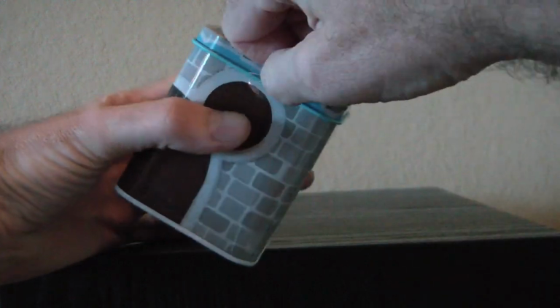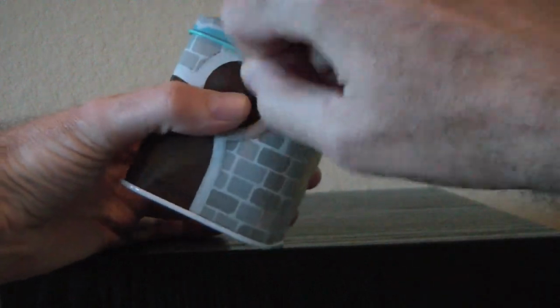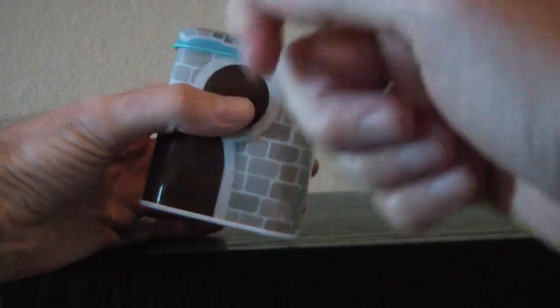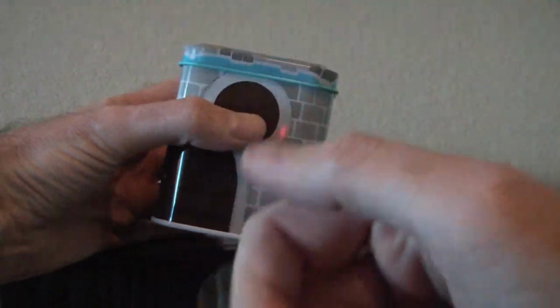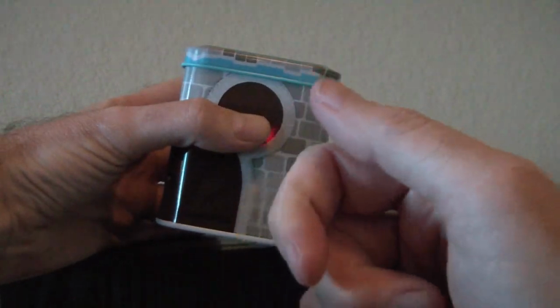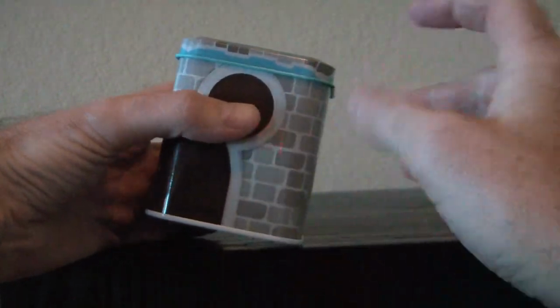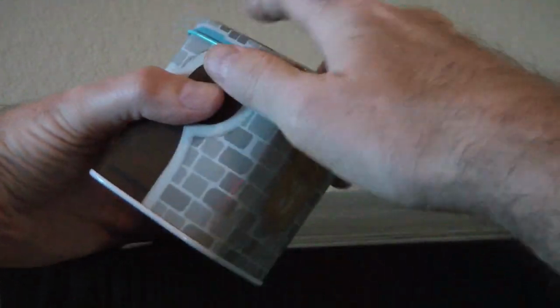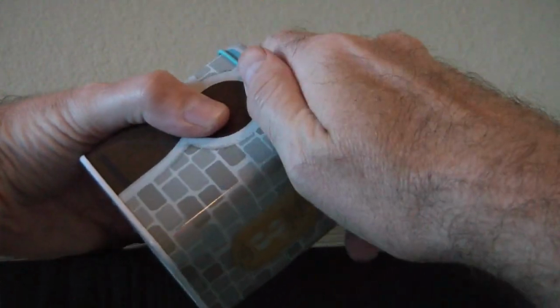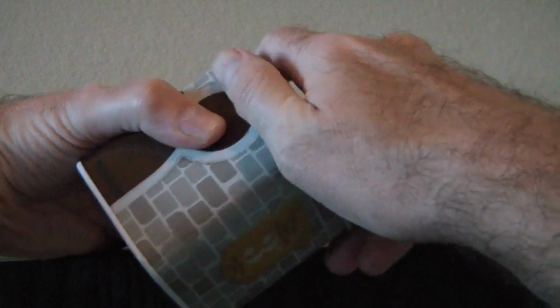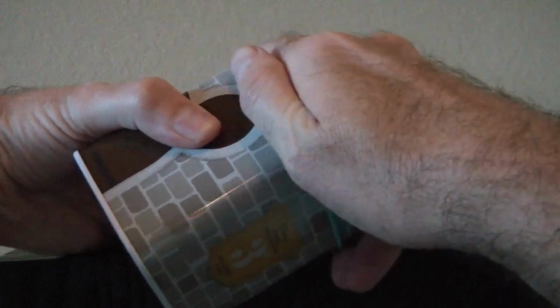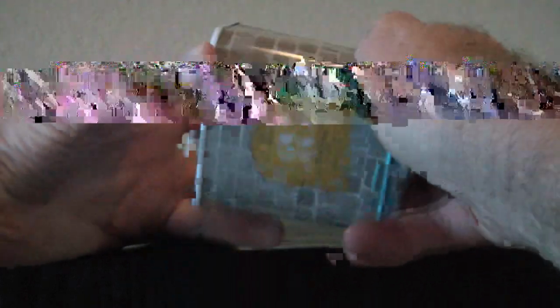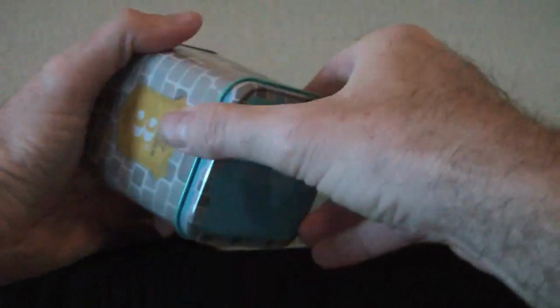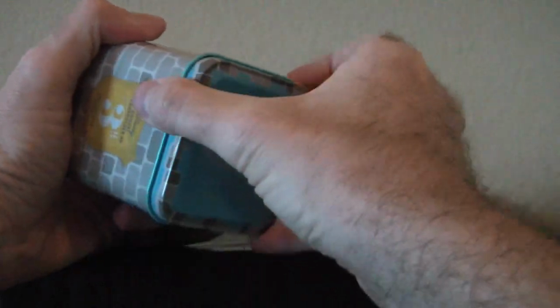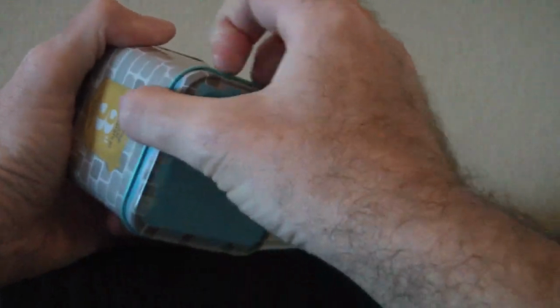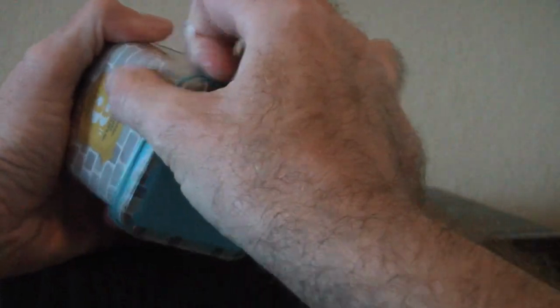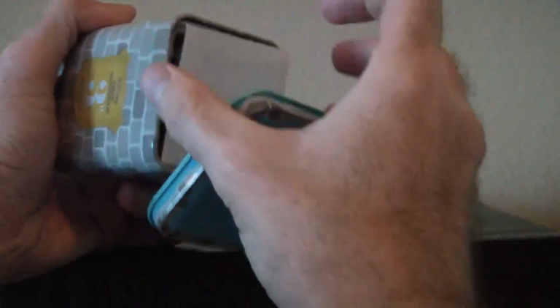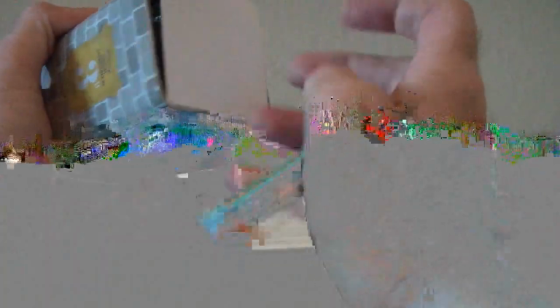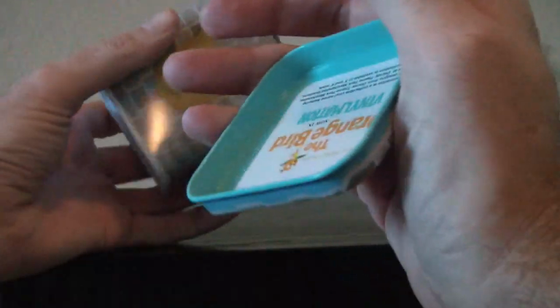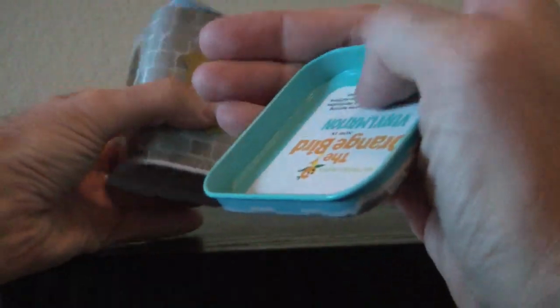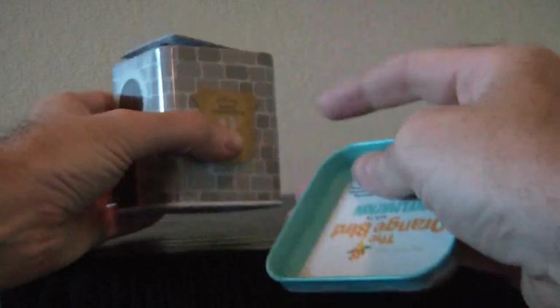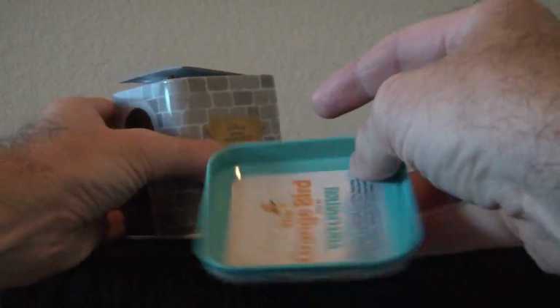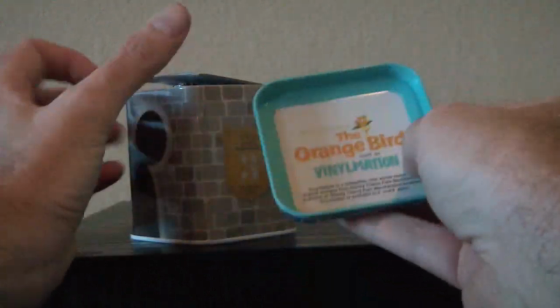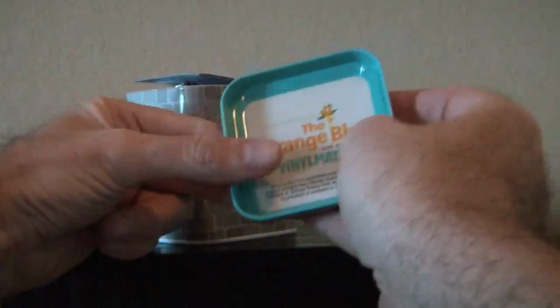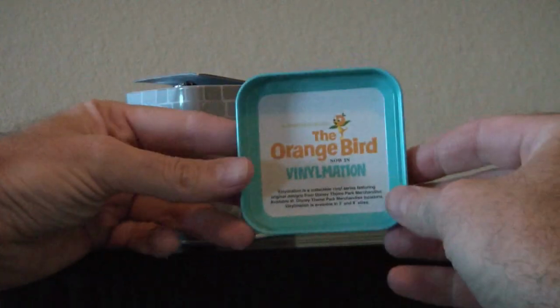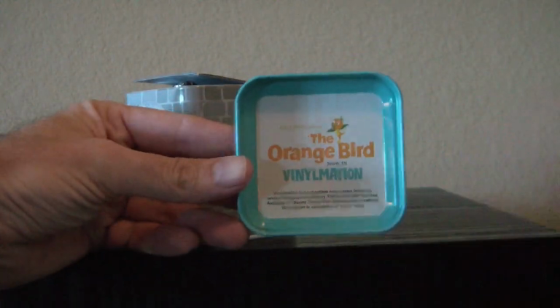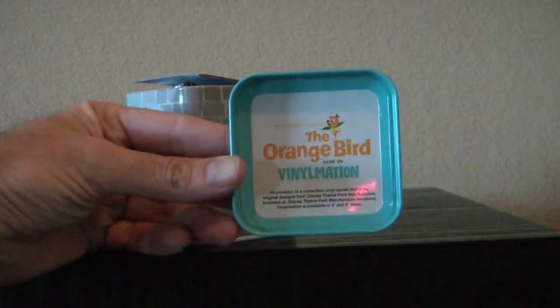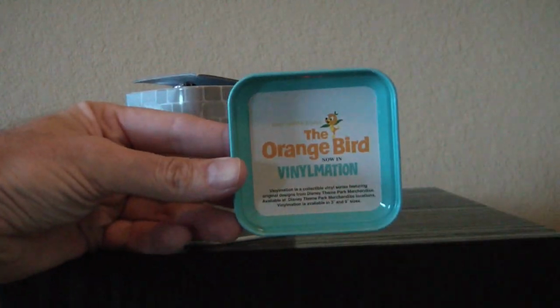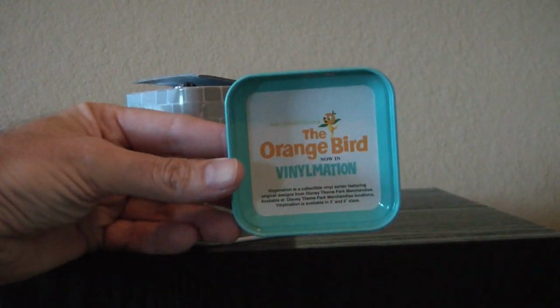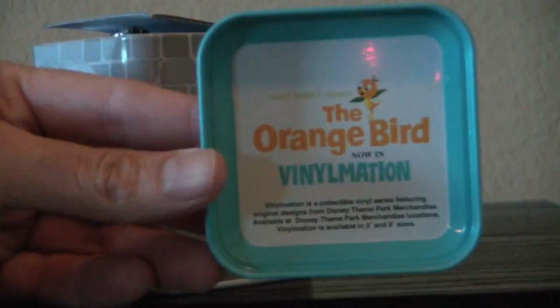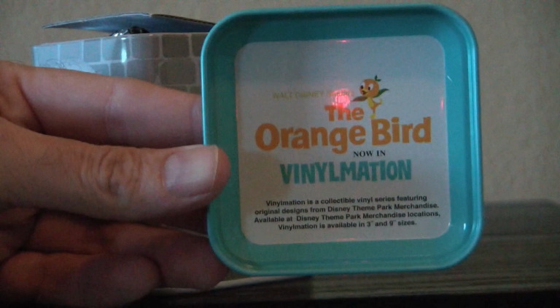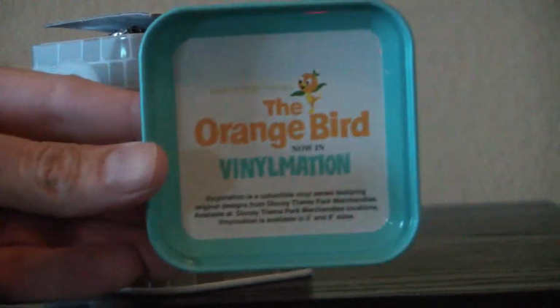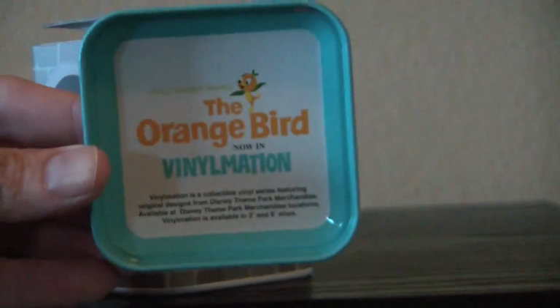There are these little sticky circle tape things on the side. Just pop that off. Oh, it's pretty tight. Inside — that's kind of cool.